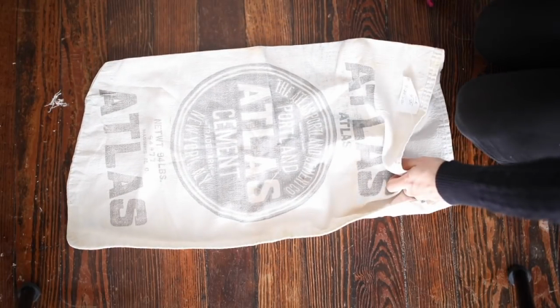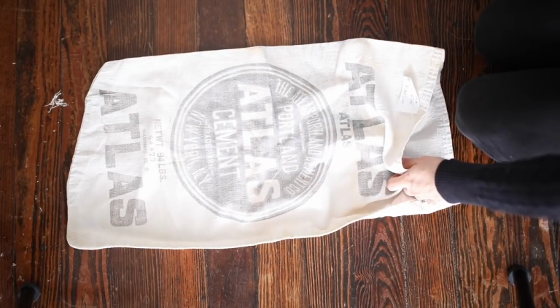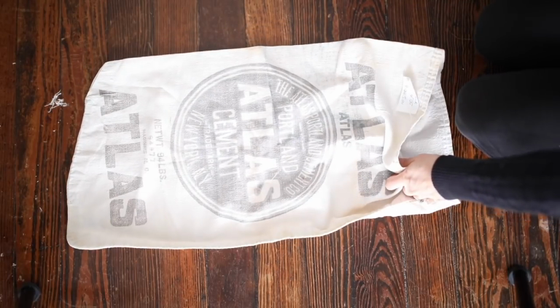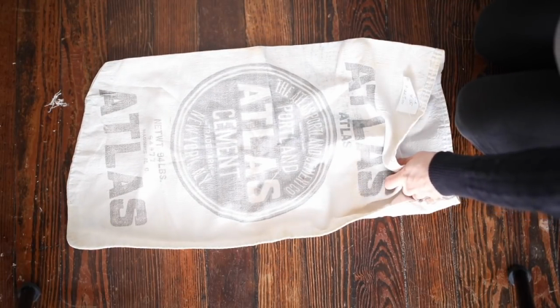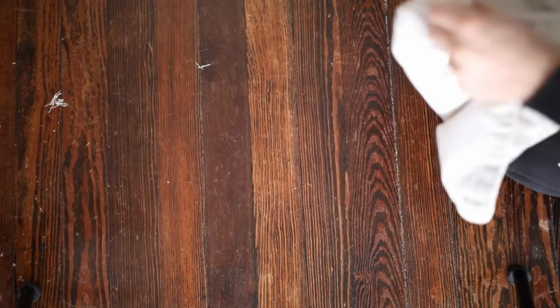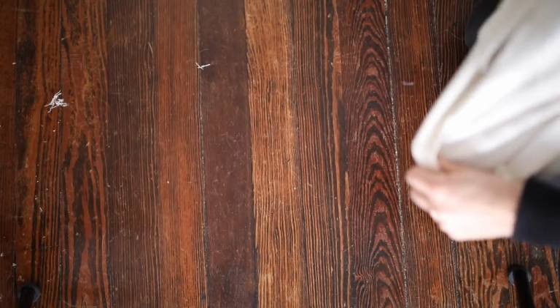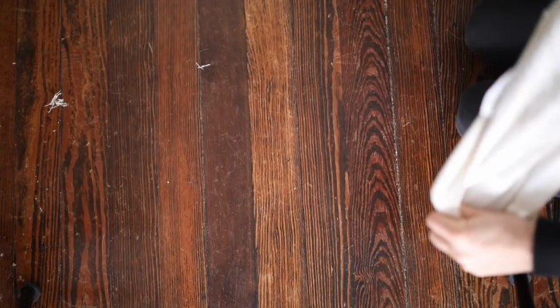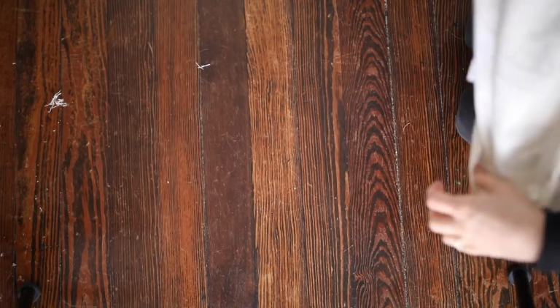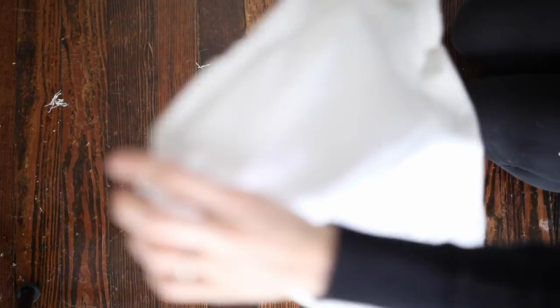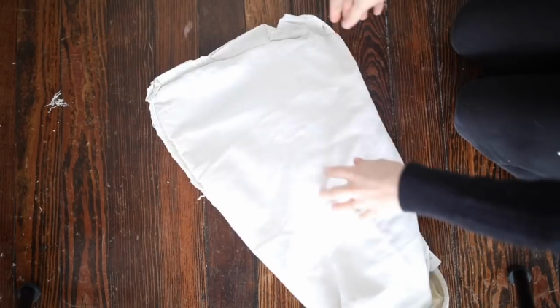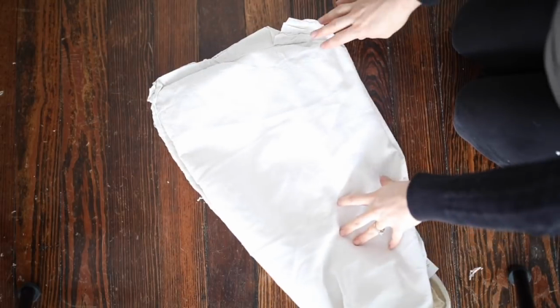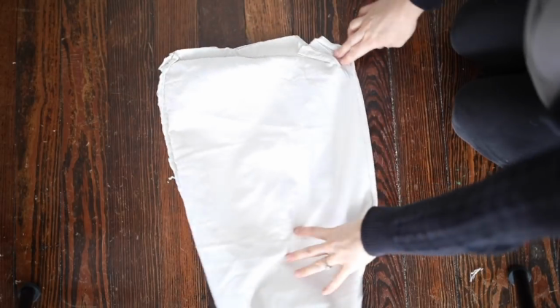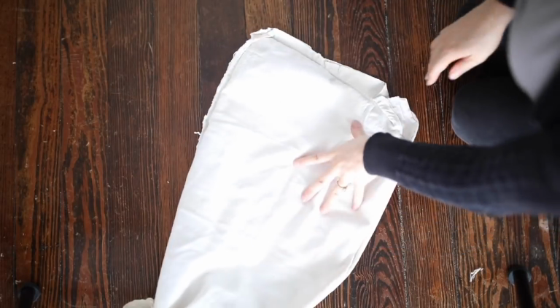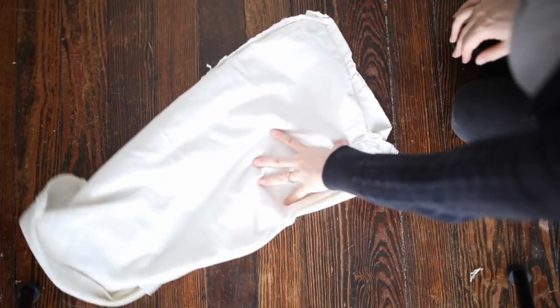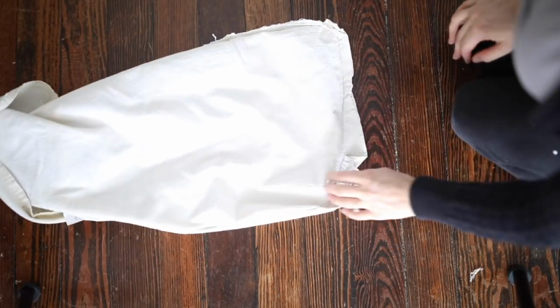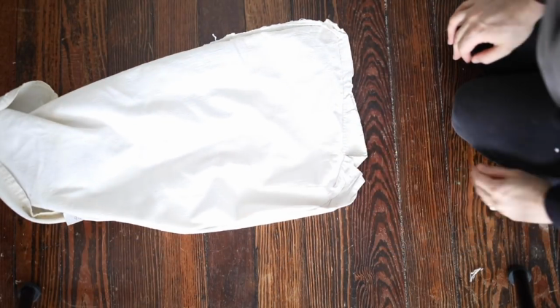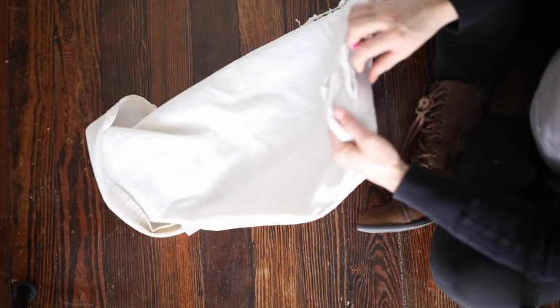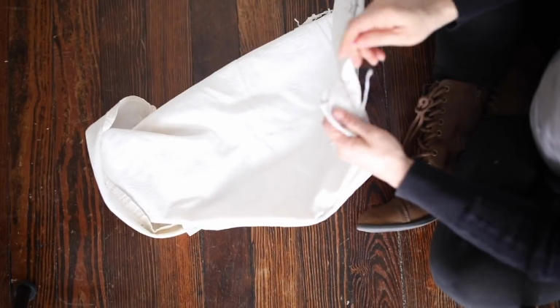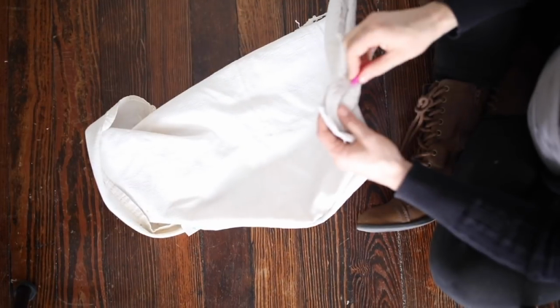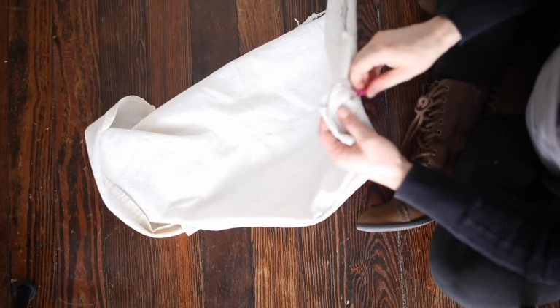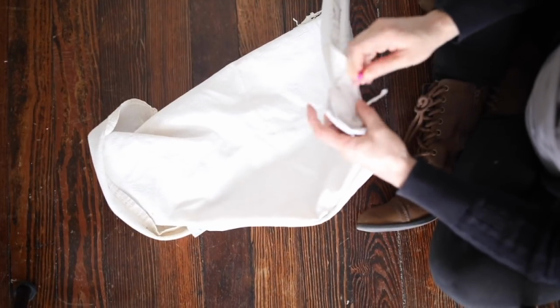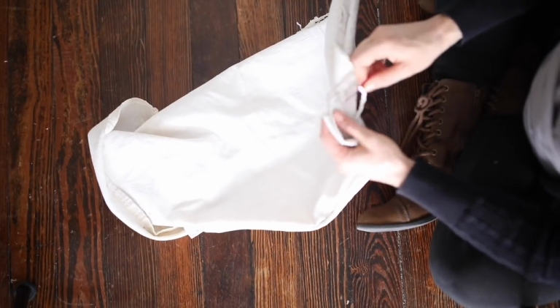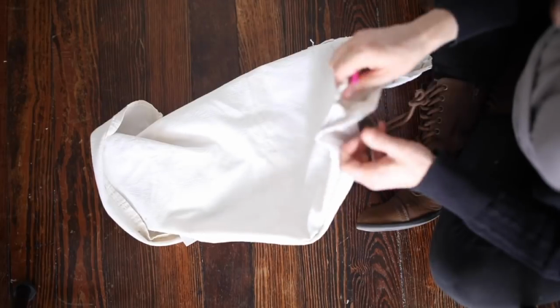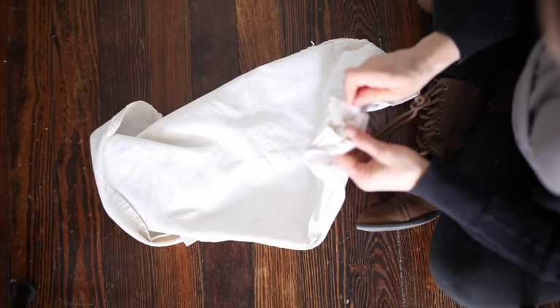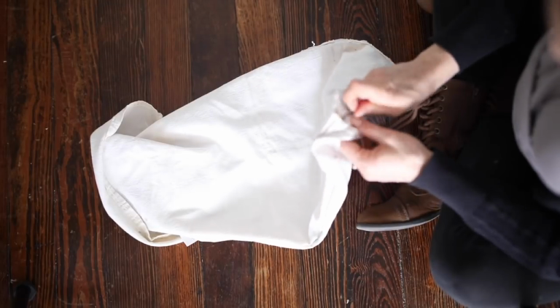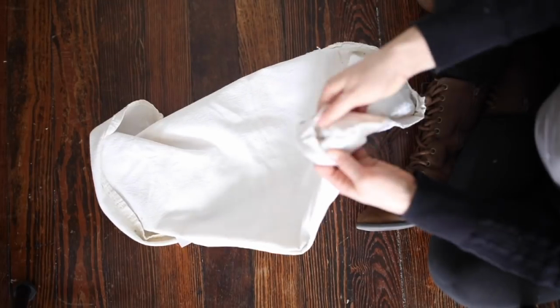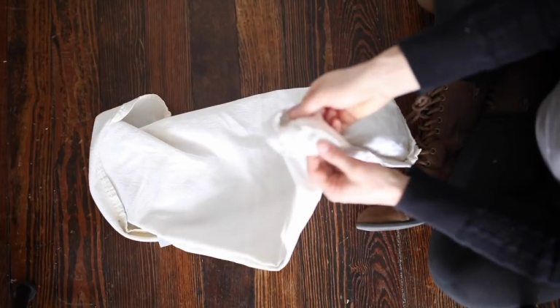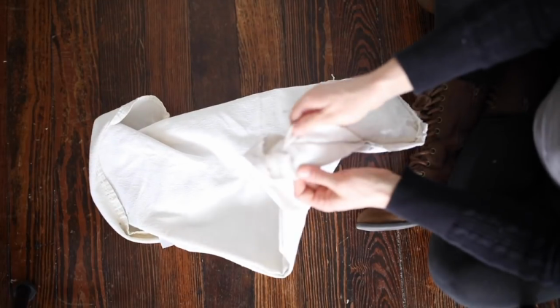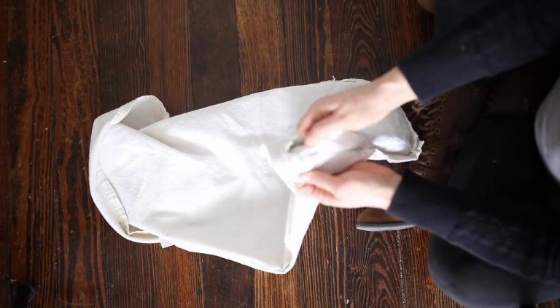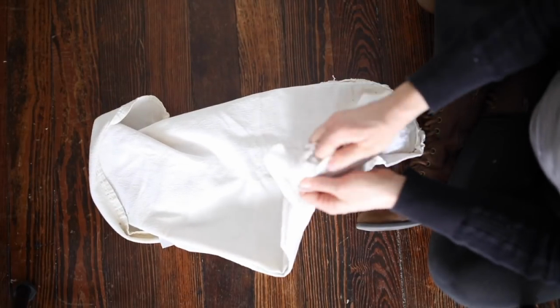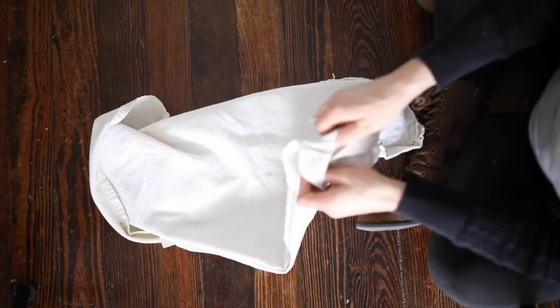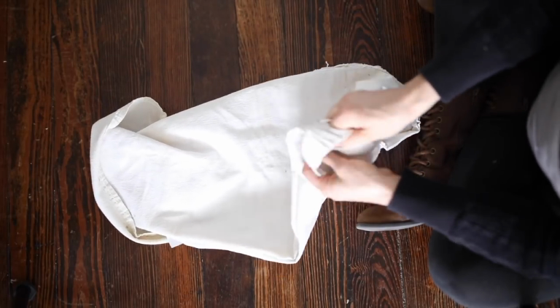I turned the concrete sack inside out and then used my seam ripper to take out the original seam that was kind of wonky, and put in a nice straight seam to correct it.